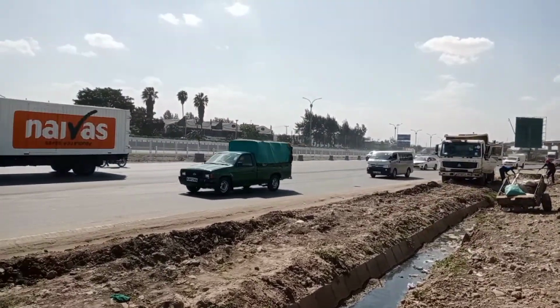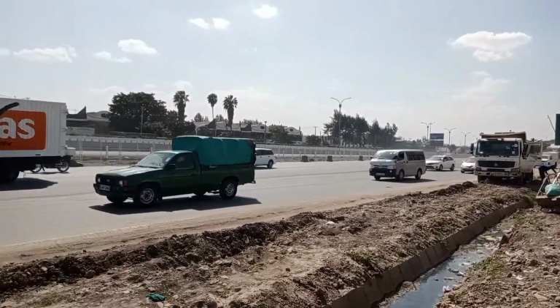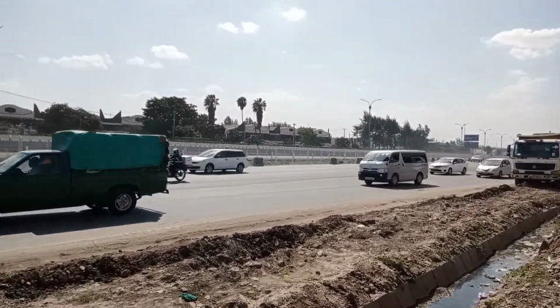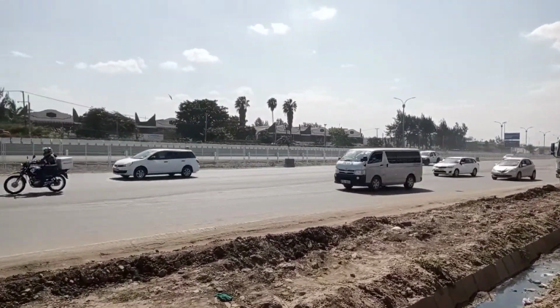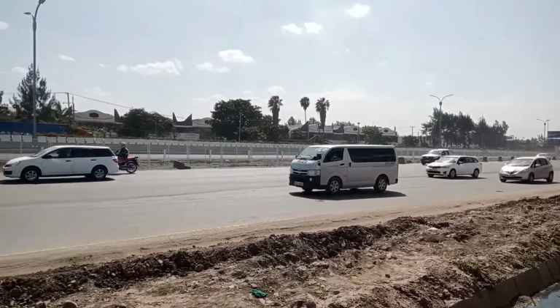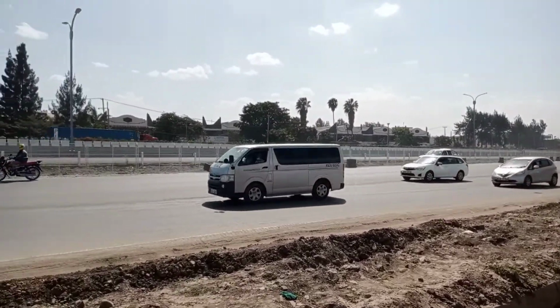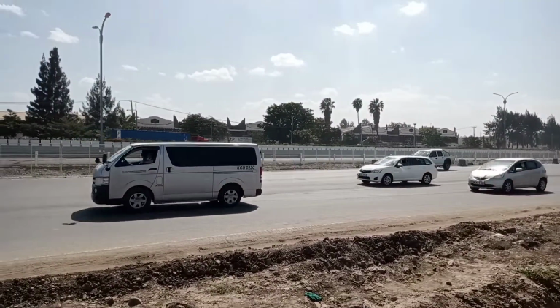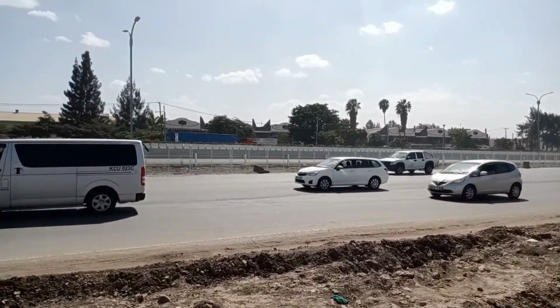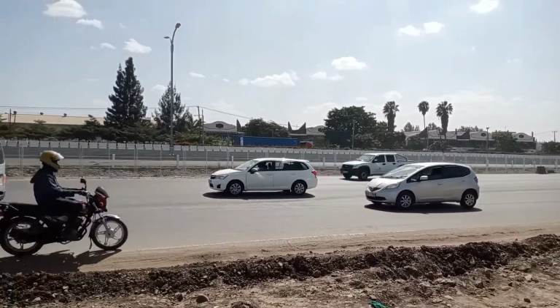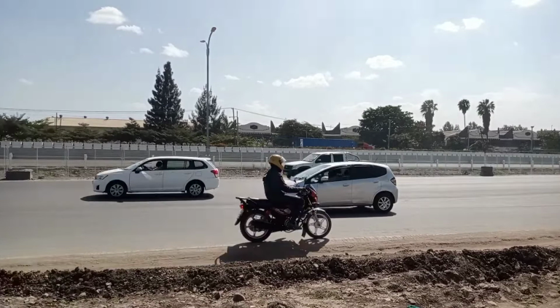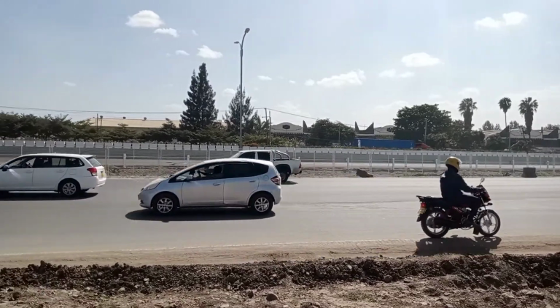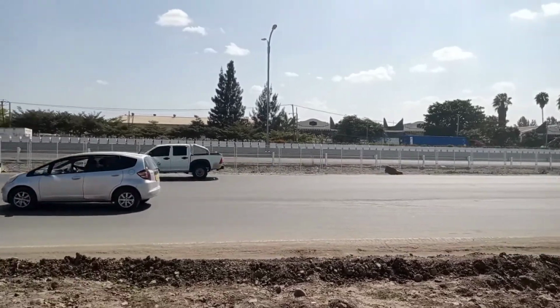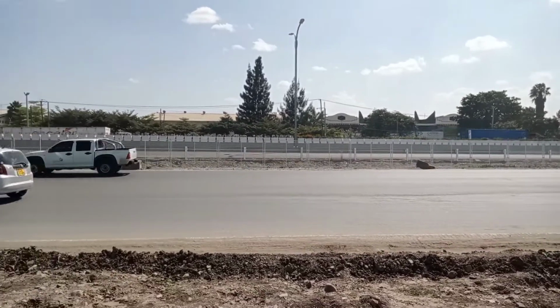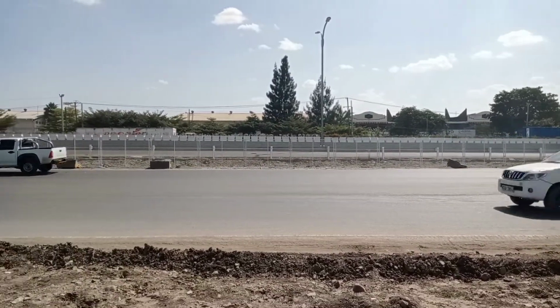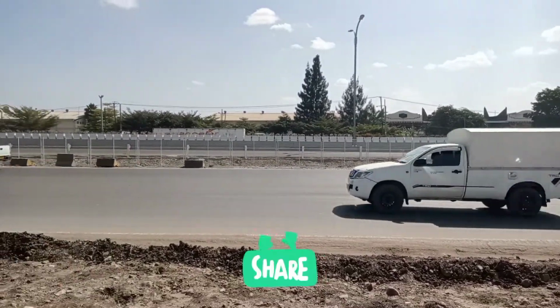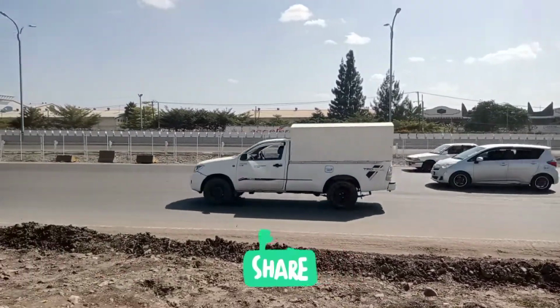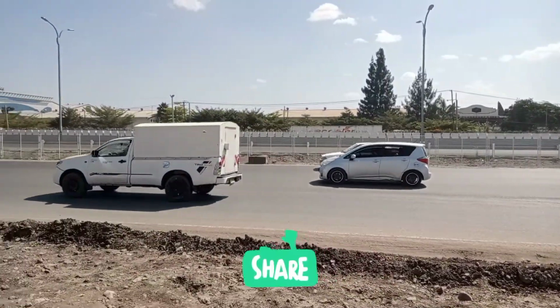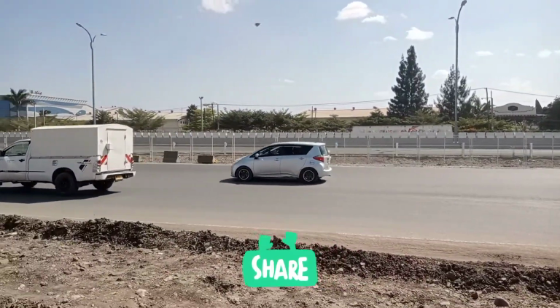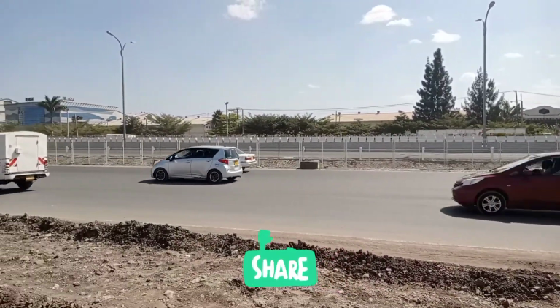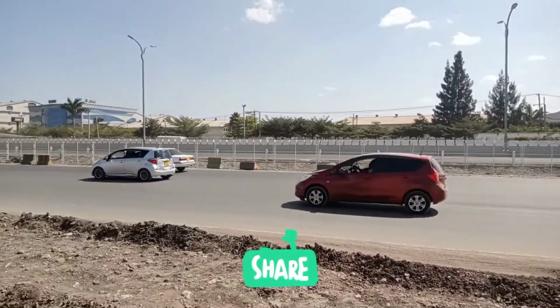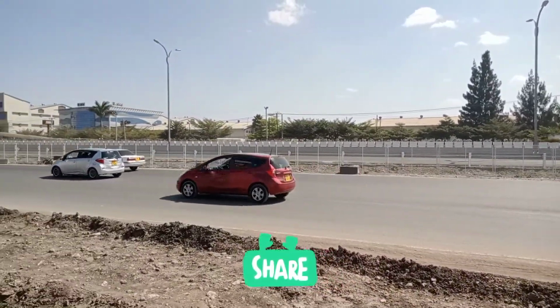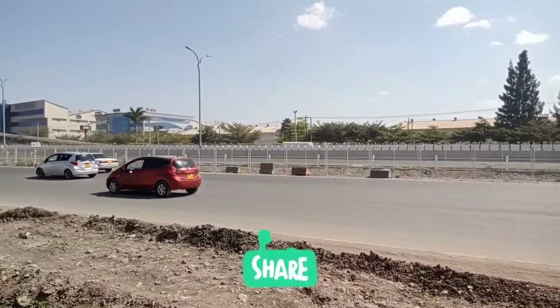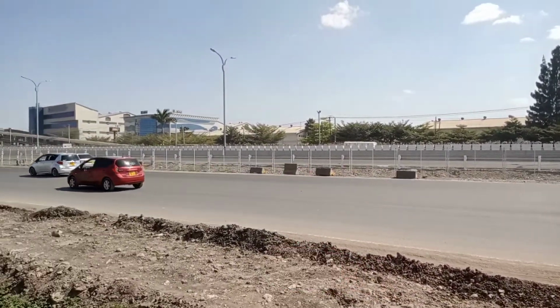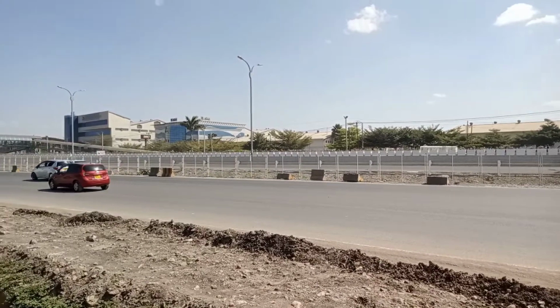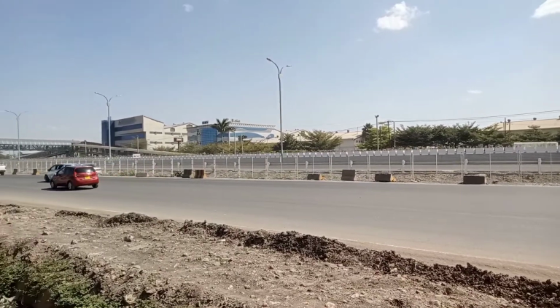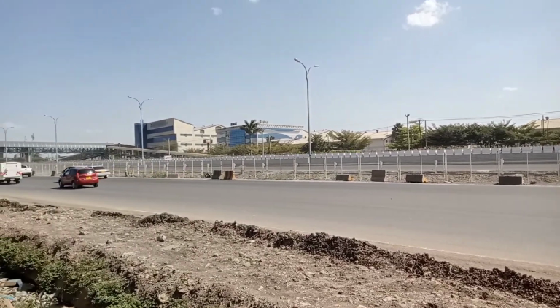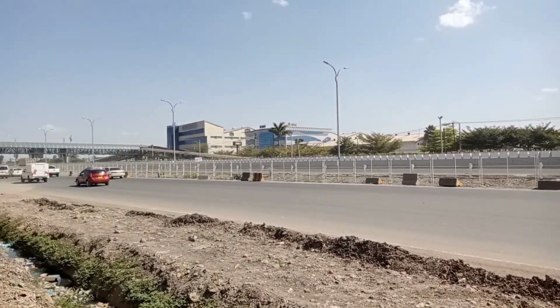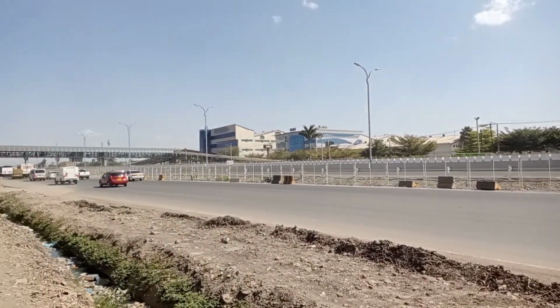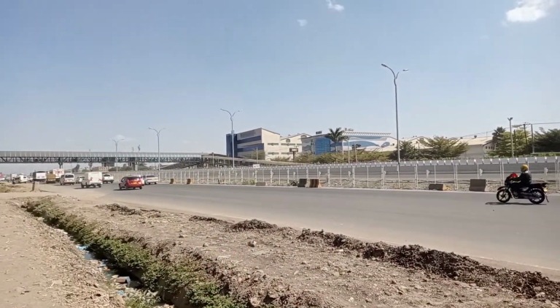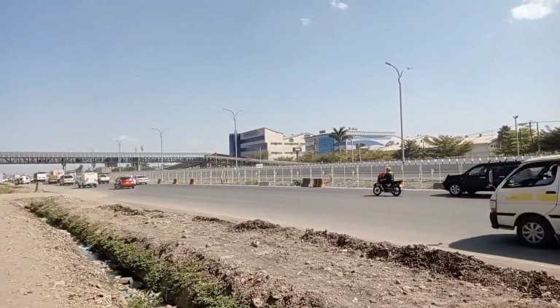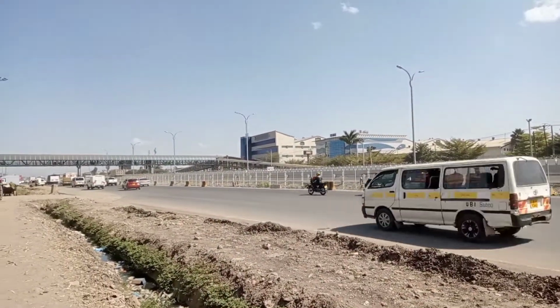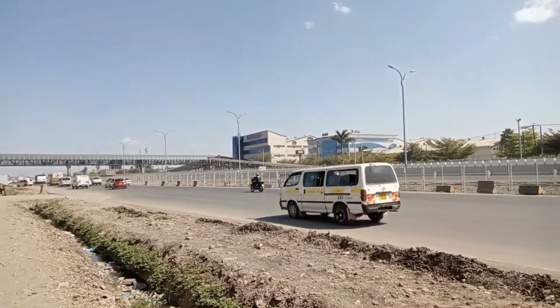It has gone all the way to the Cabanas interchange. These cars are headed towards the JKIA direction.